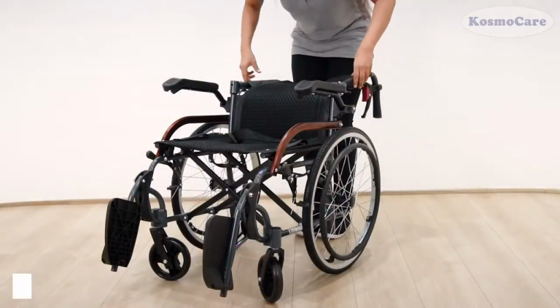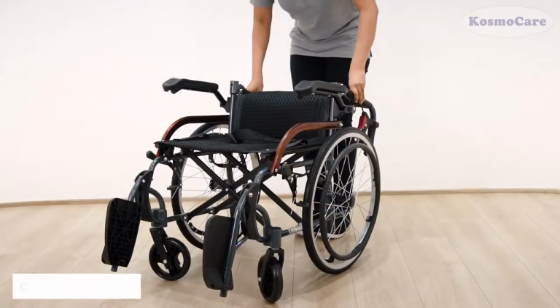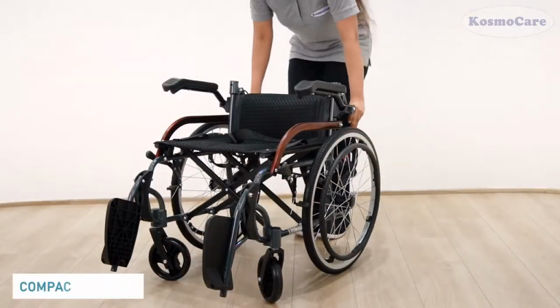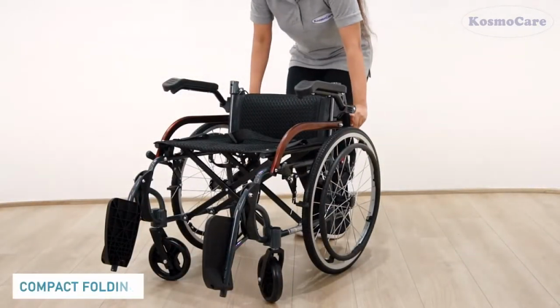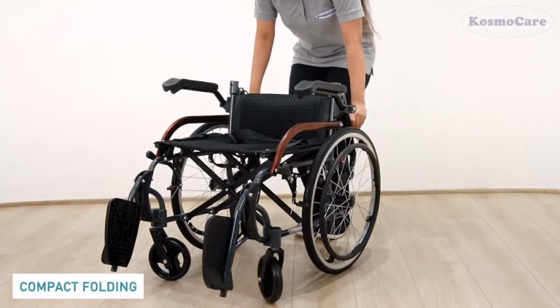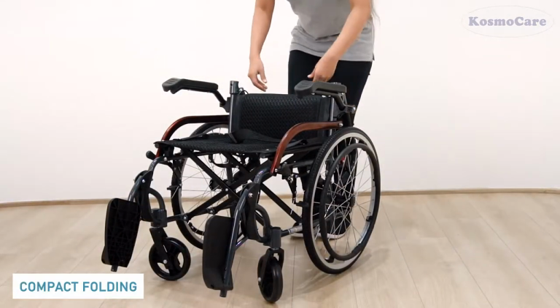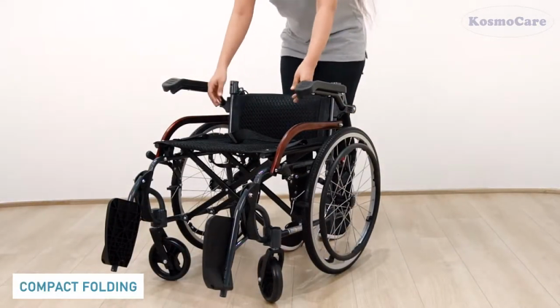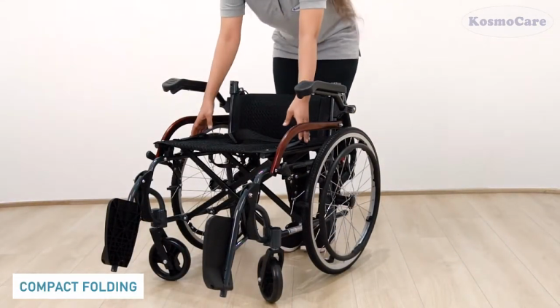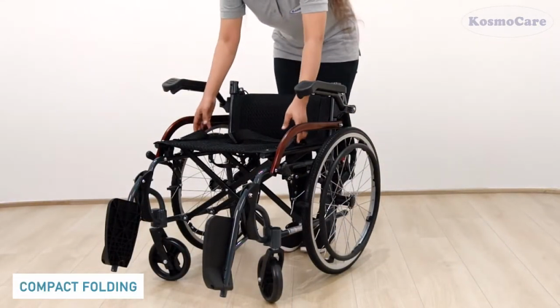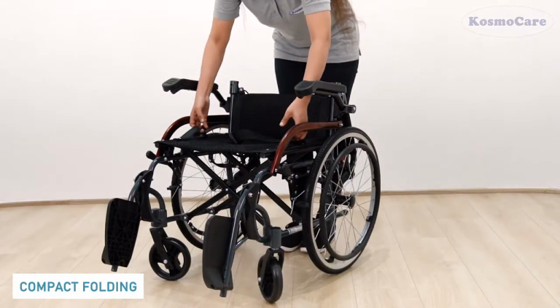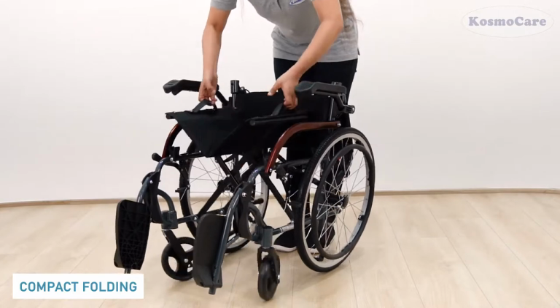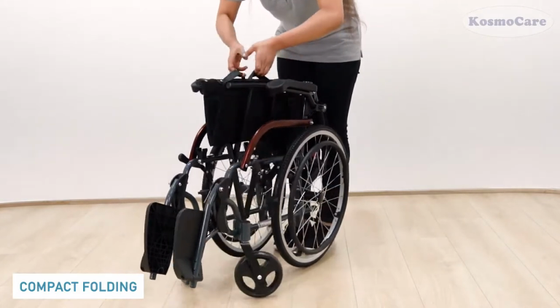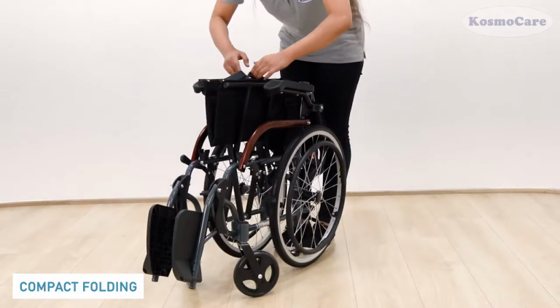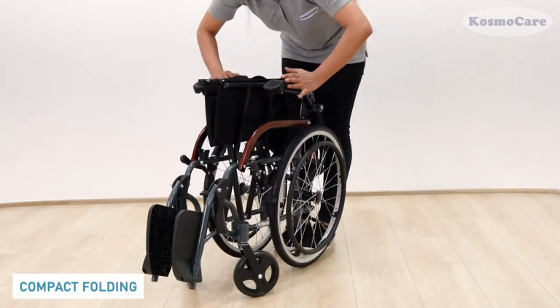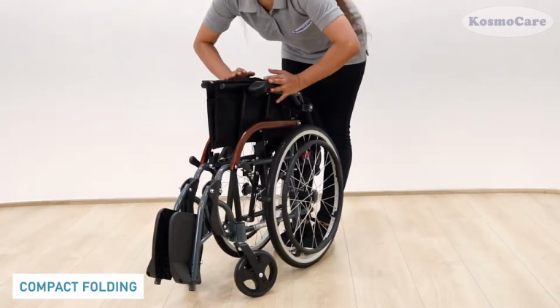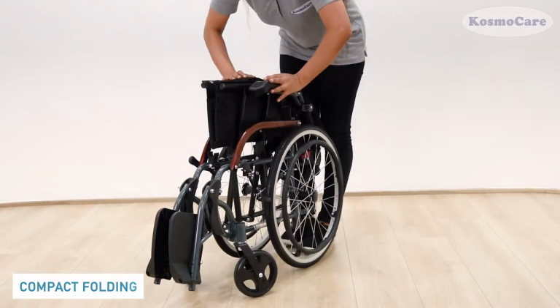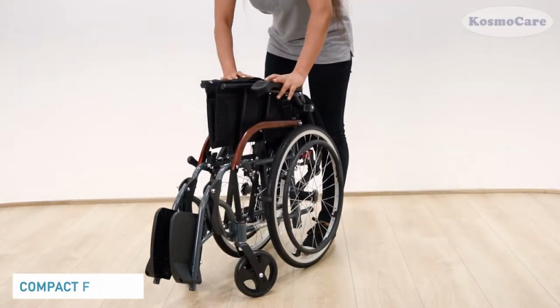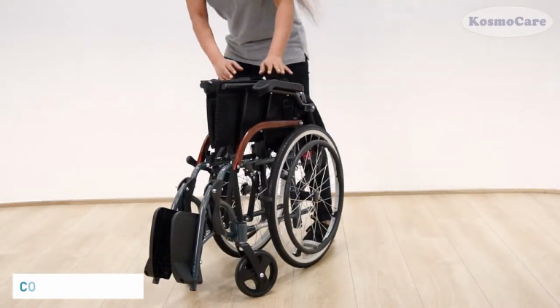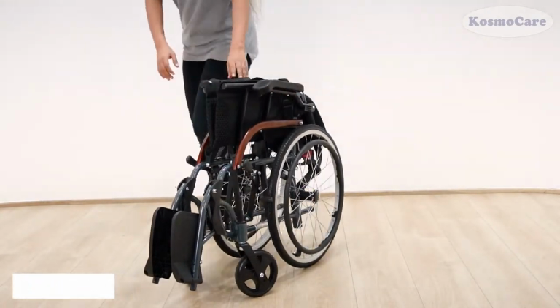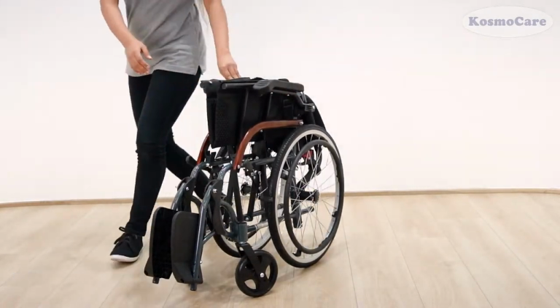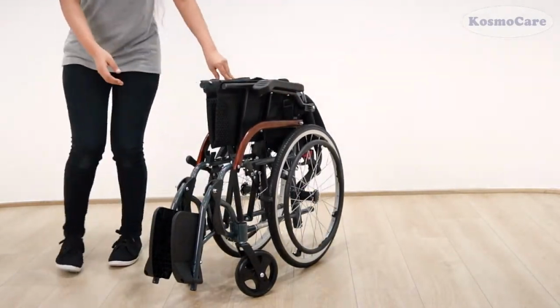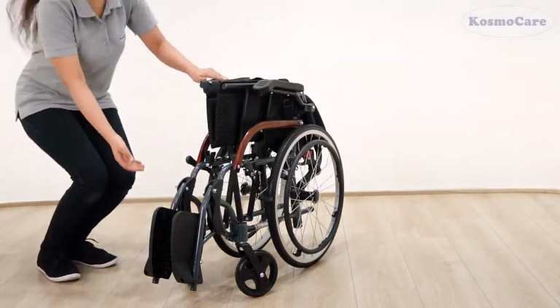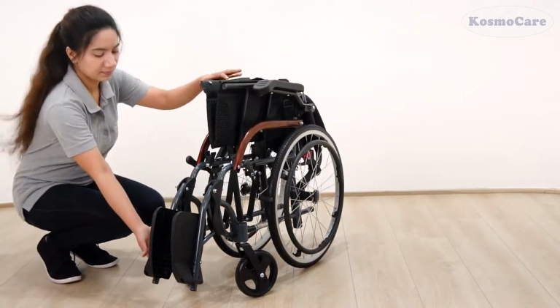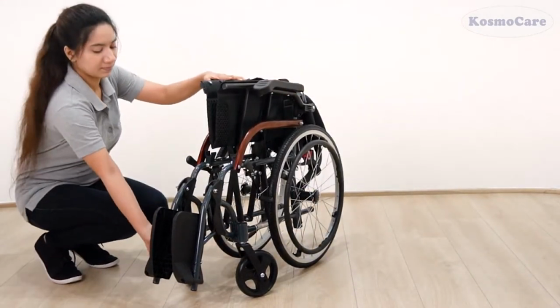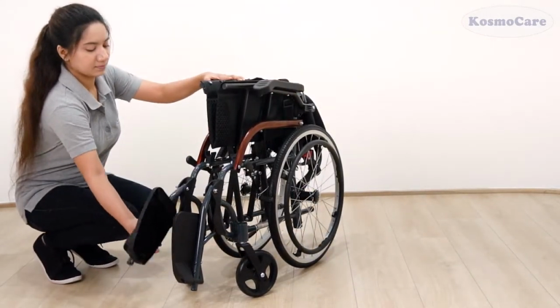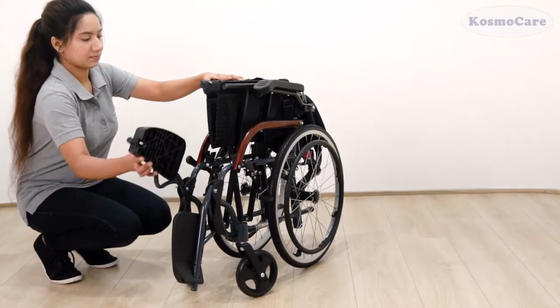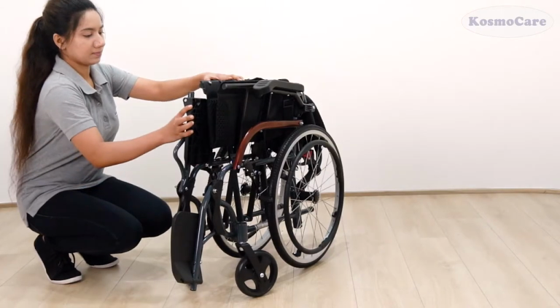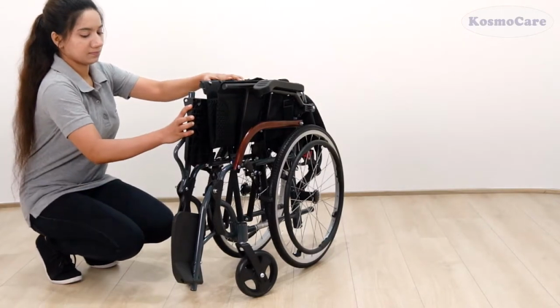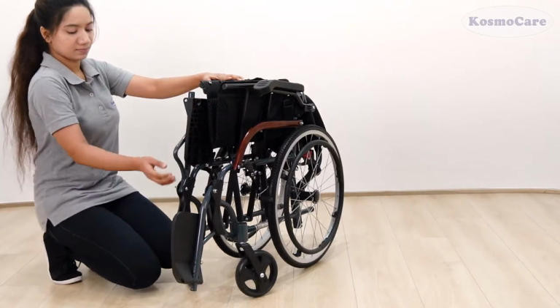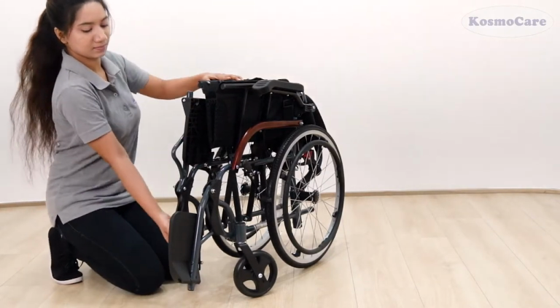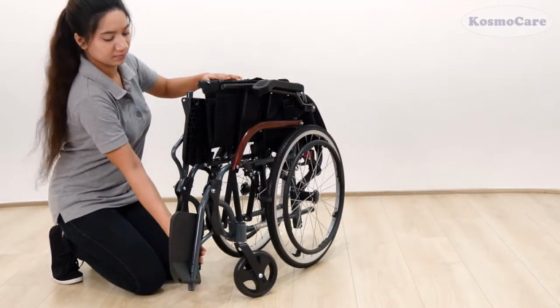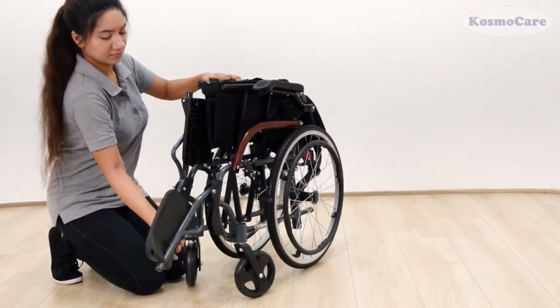Simply pull both the drop back levers simultaneously to fold down the back support, then pull the side seat straps up to collapse the frame. Then flip up the footrest to fold the wheelchair.